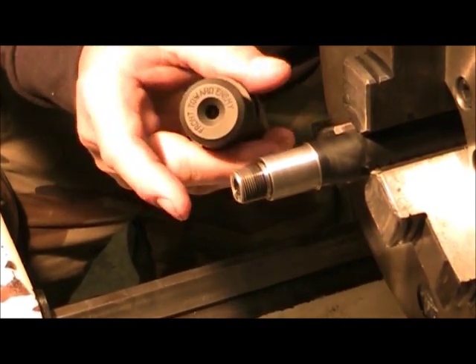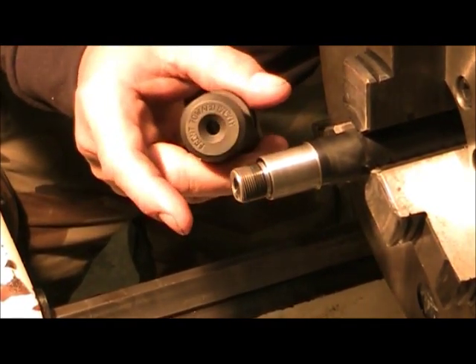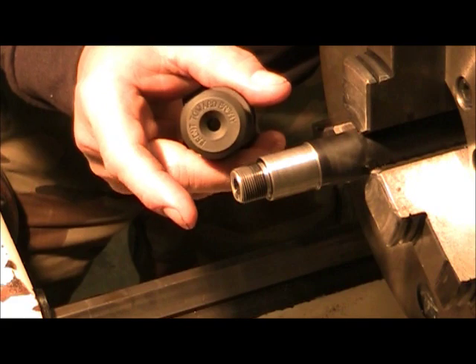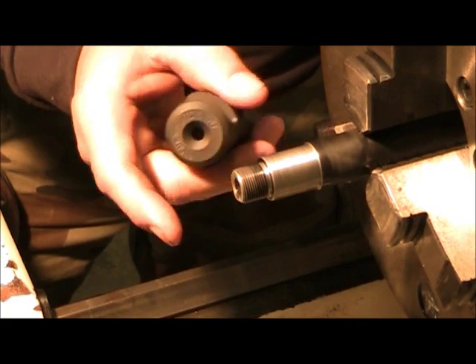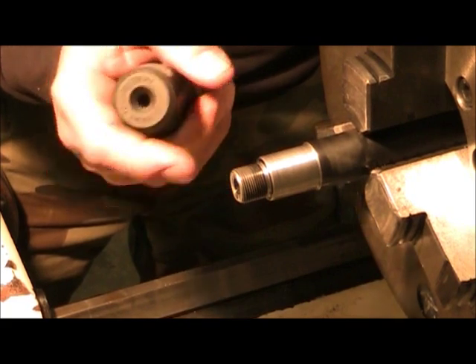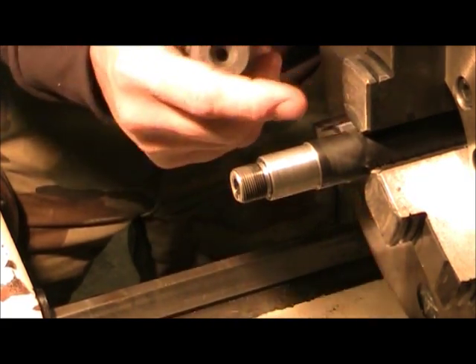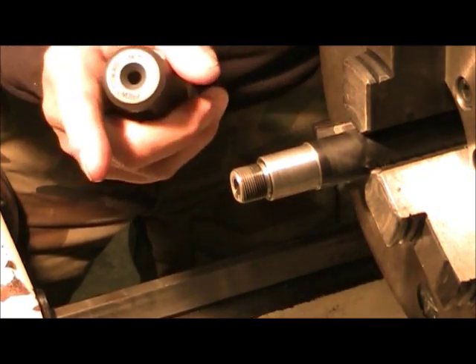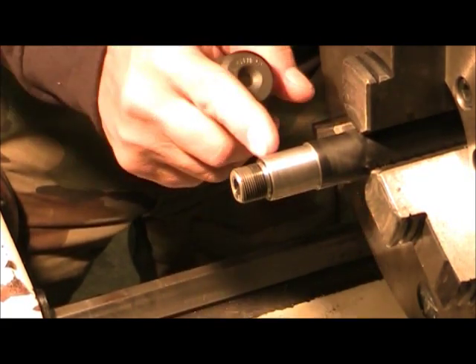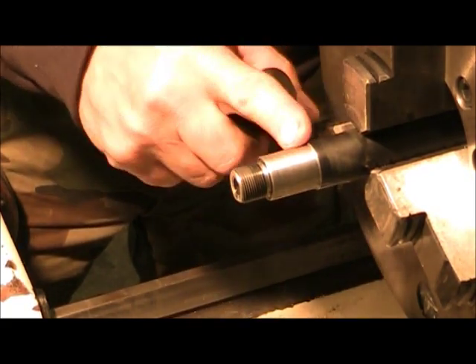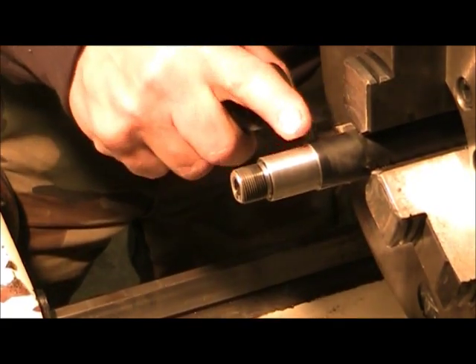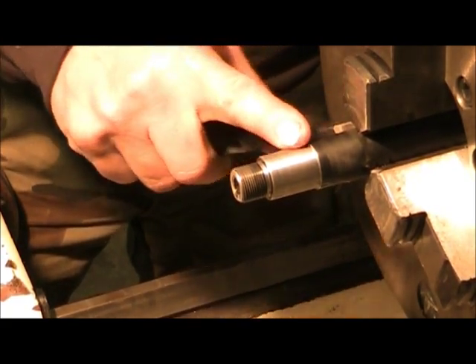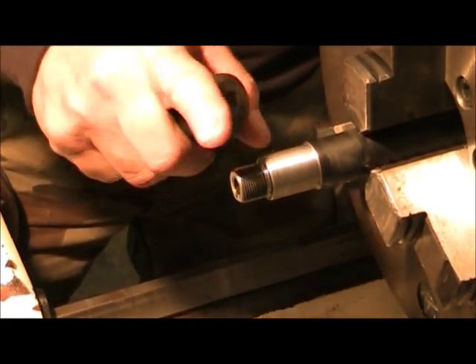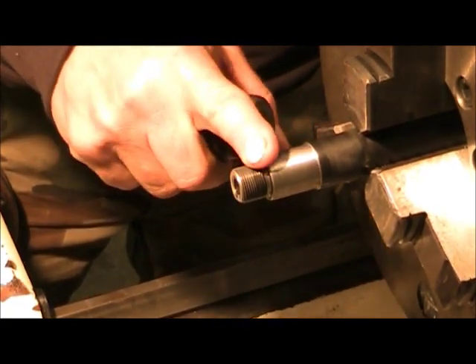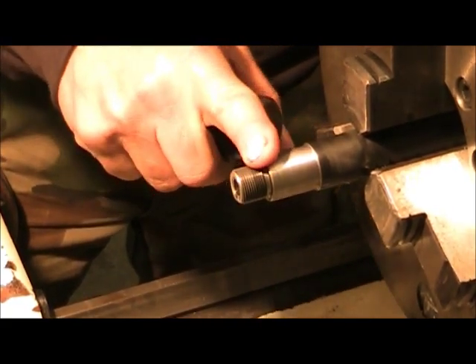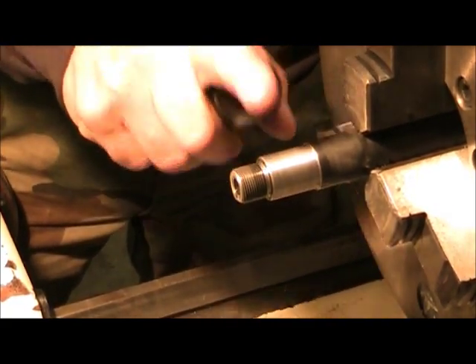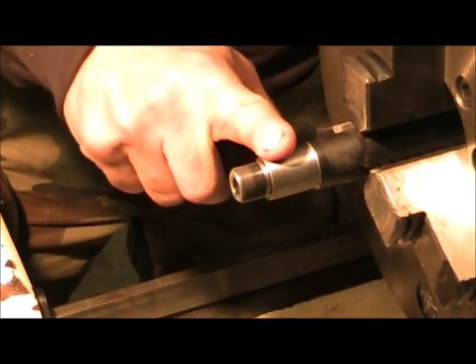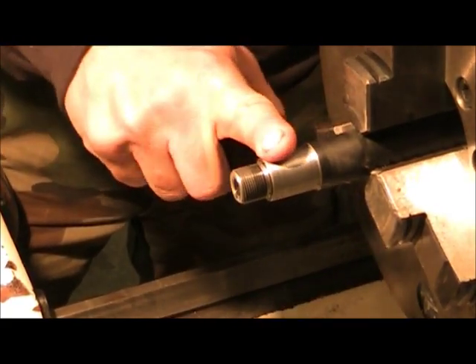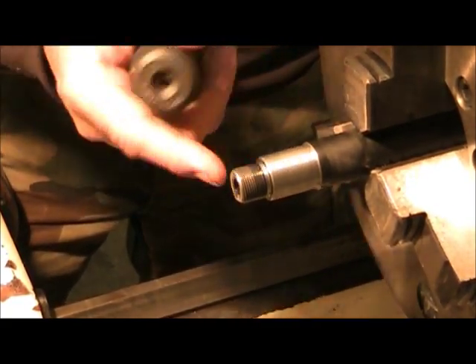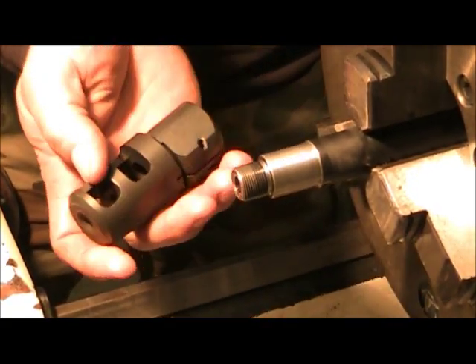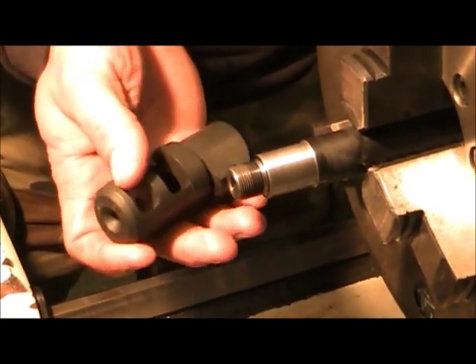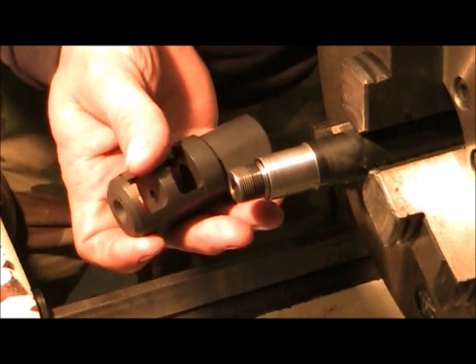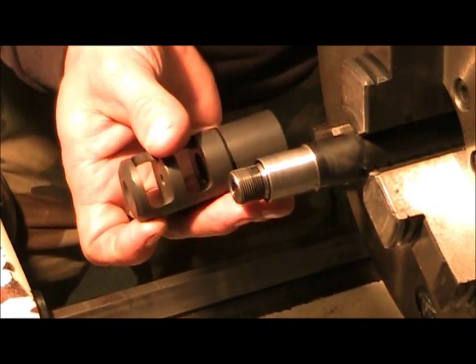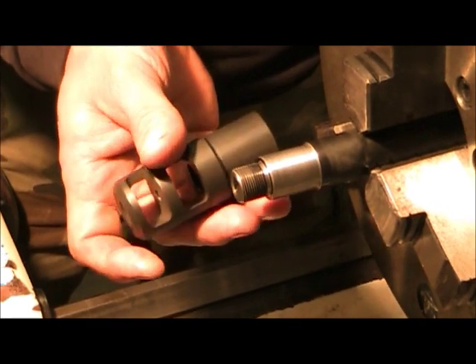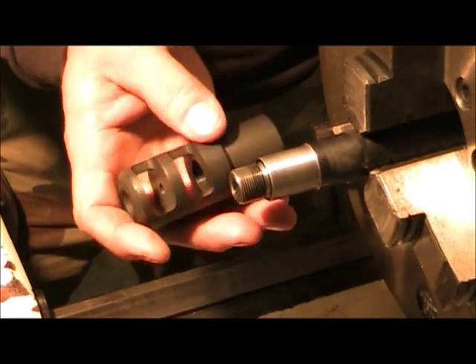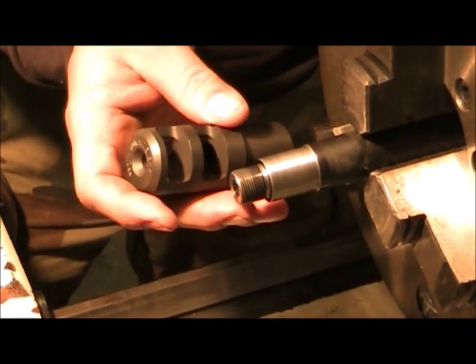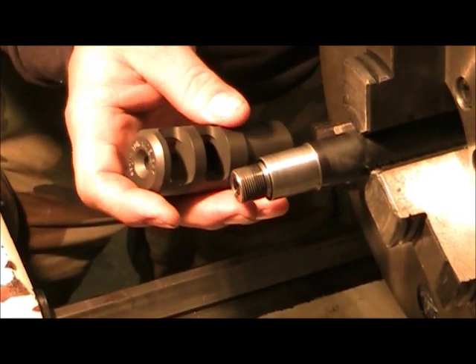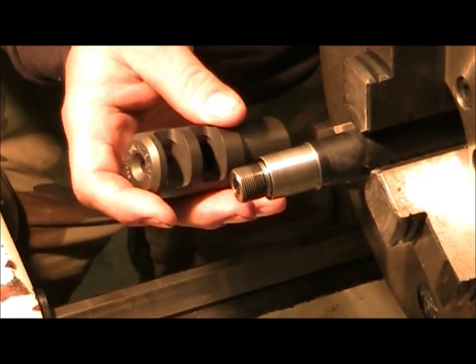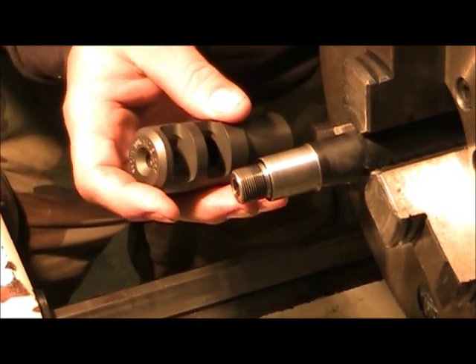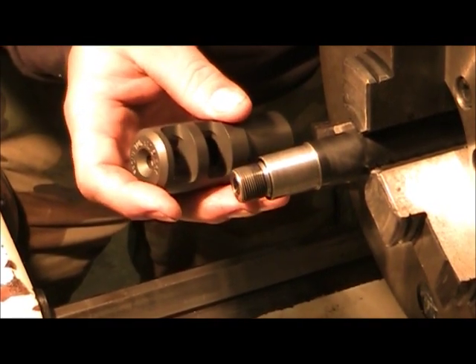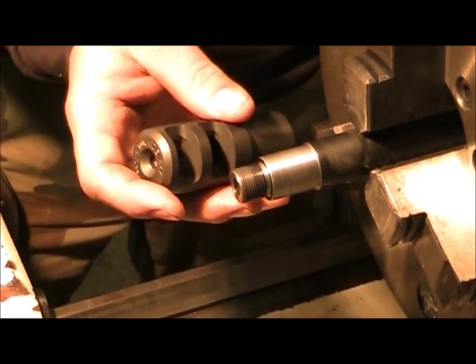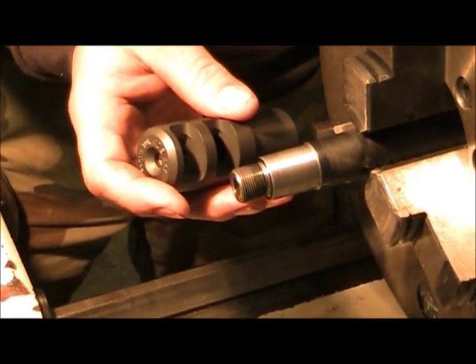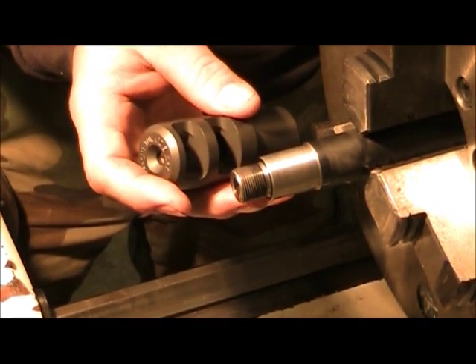What we're going to do now is remove it and do a little bit of dura coating just to give it some protection. And then that's it — that's the end of the project. I appreciate you guys watching our videos.